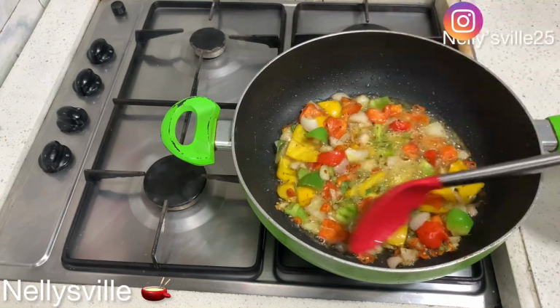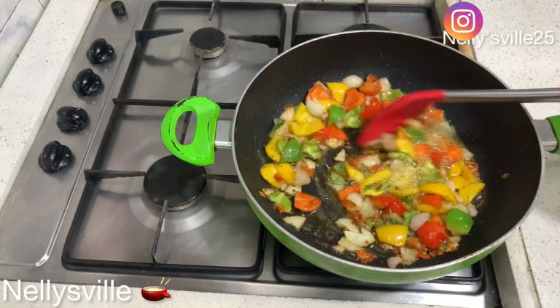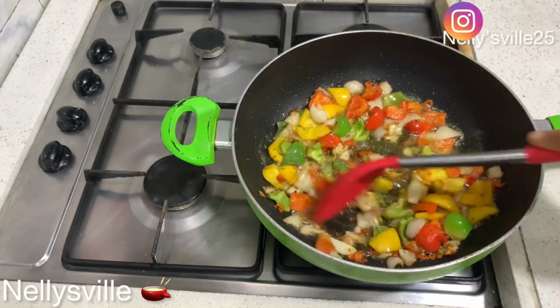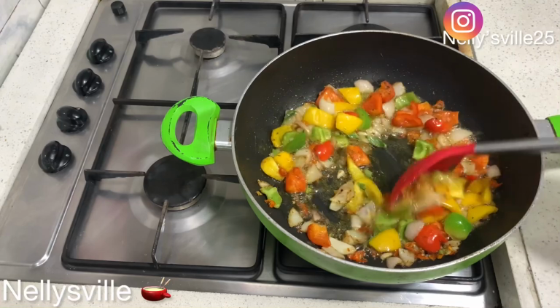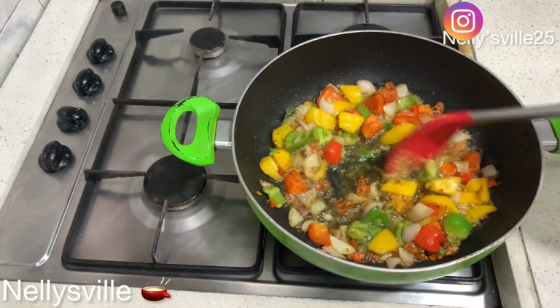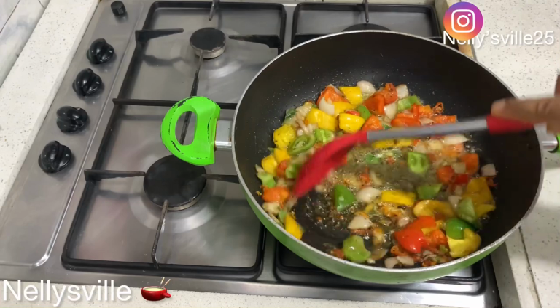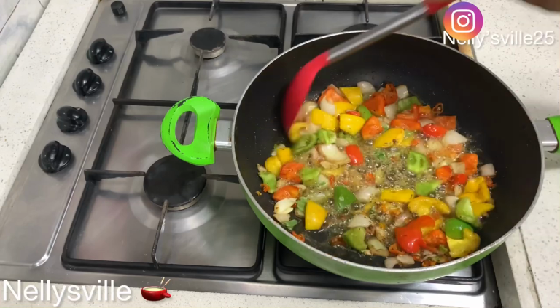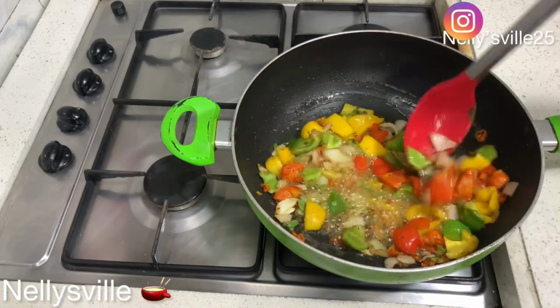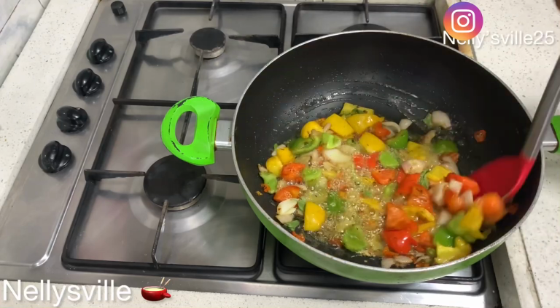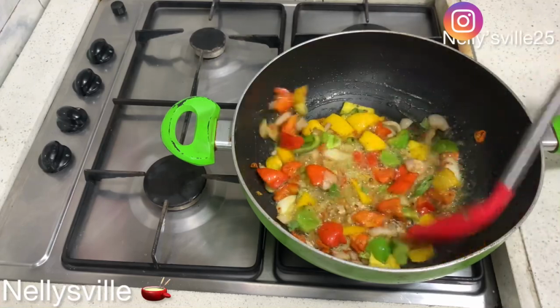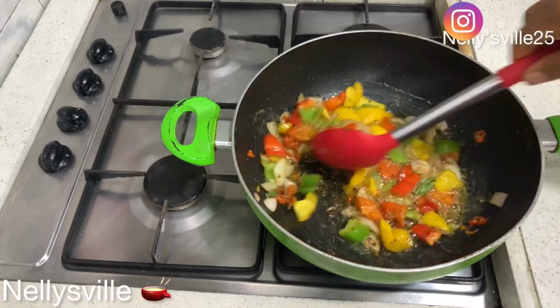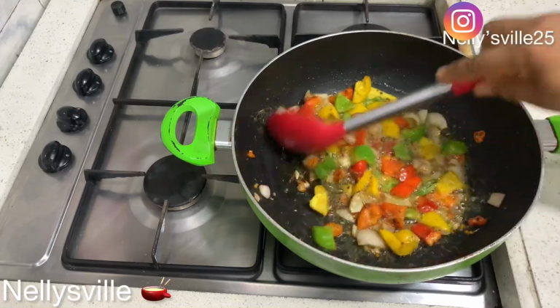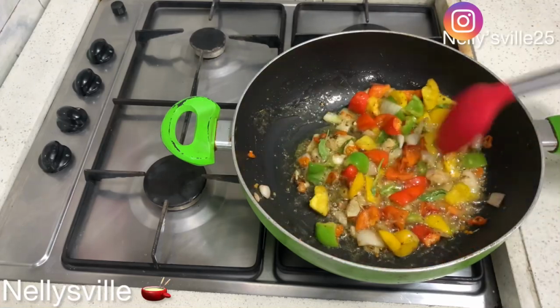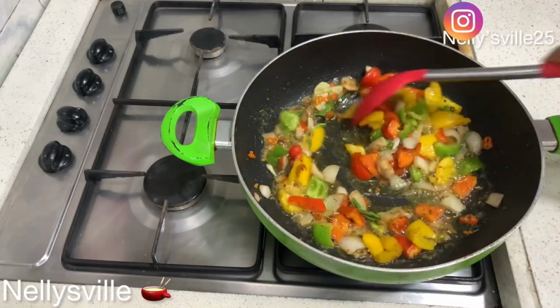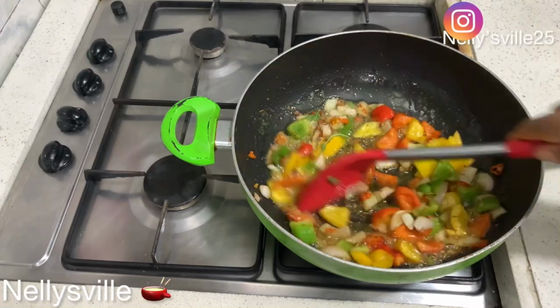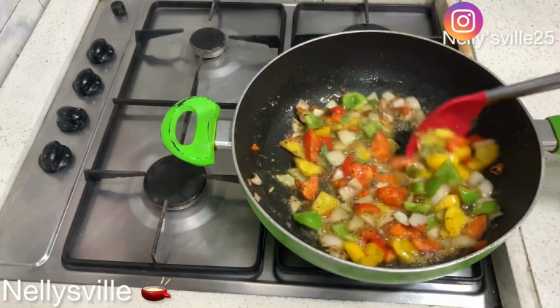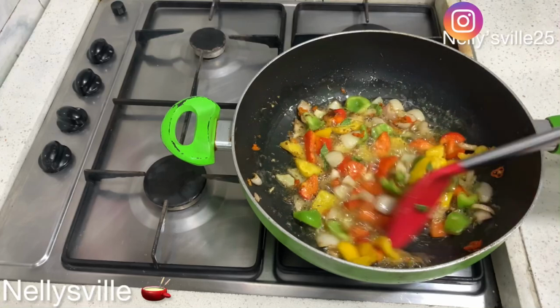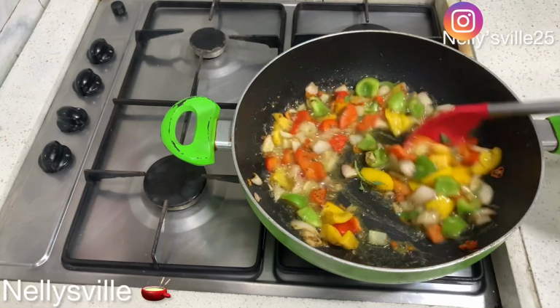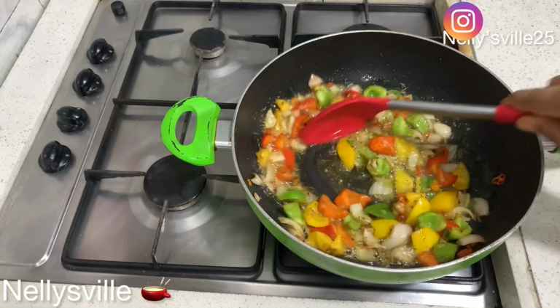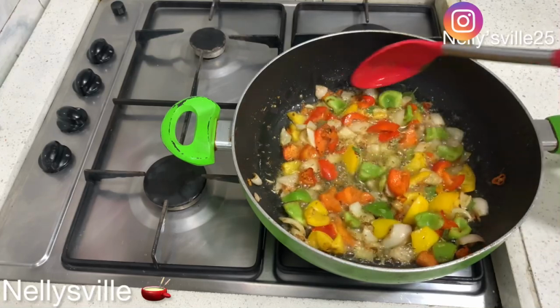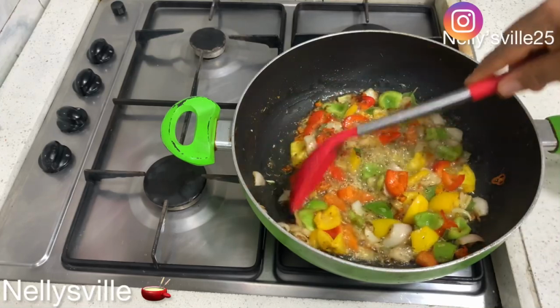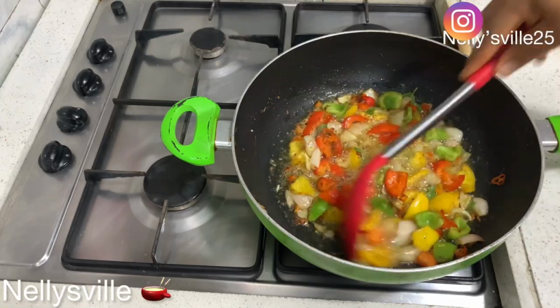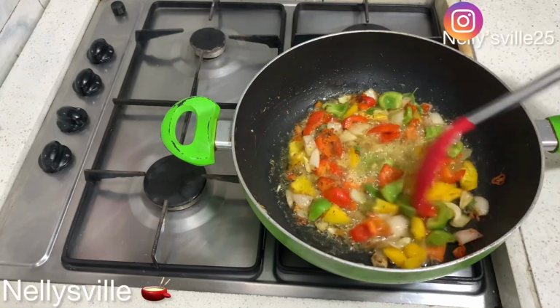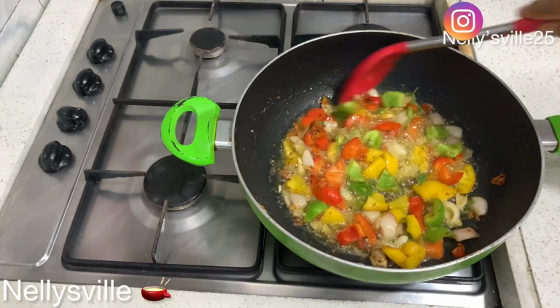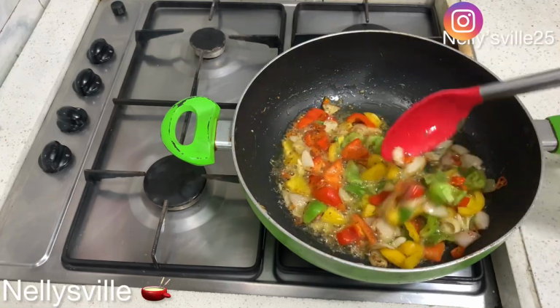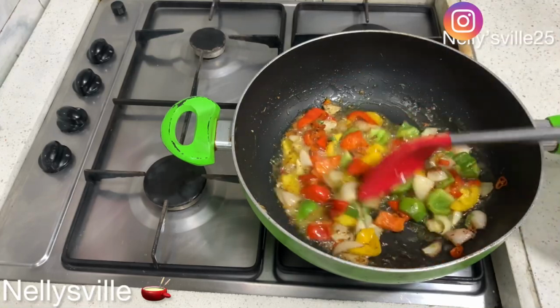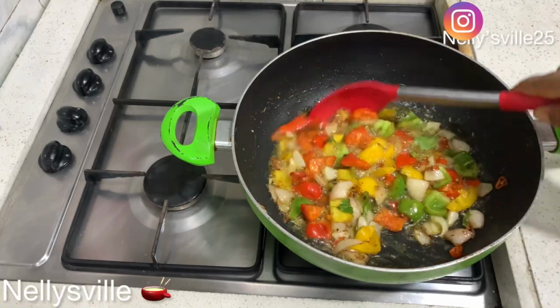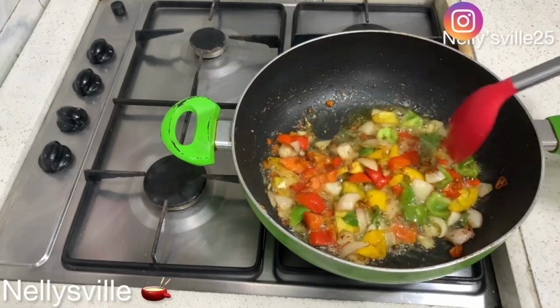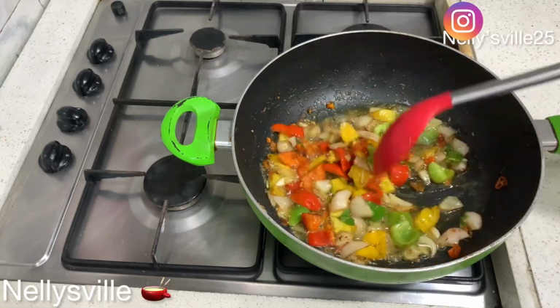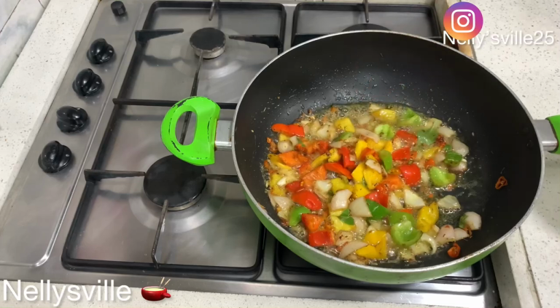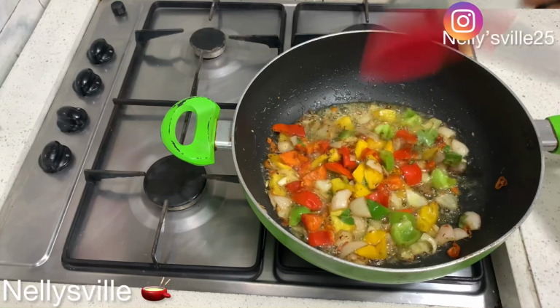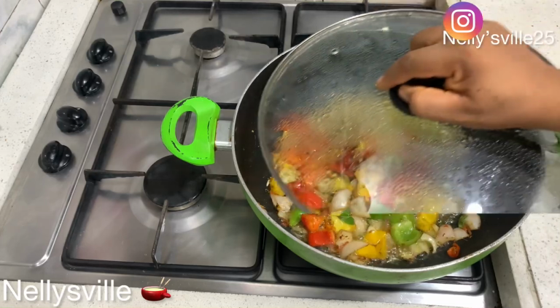We turned off the cooker and allowed the sauce to cool down.